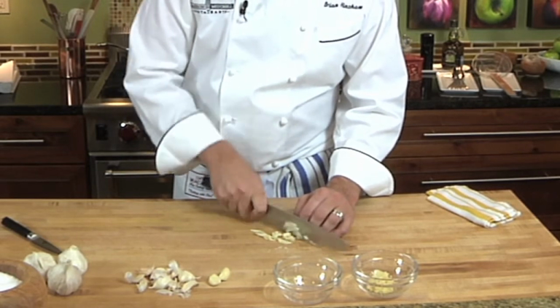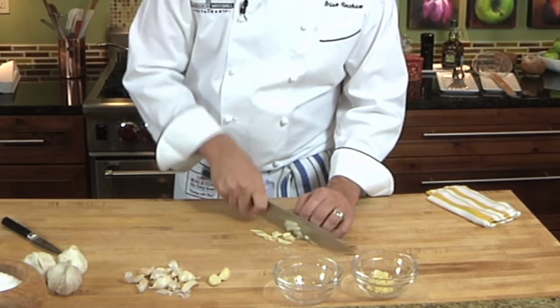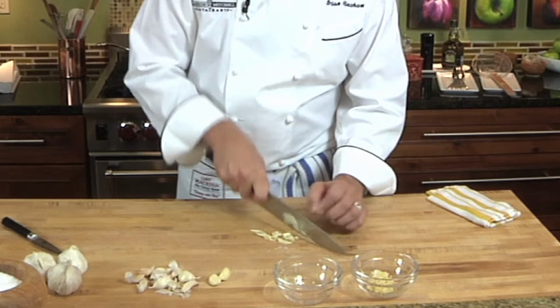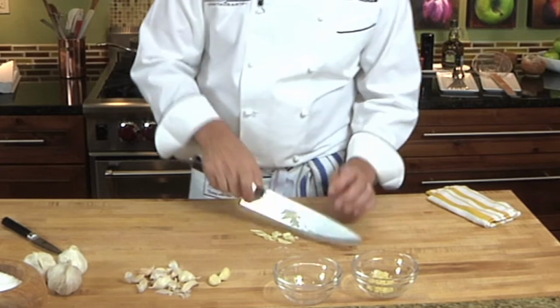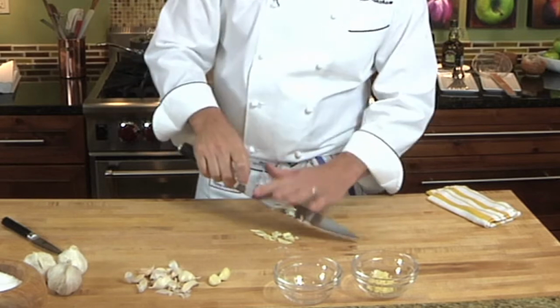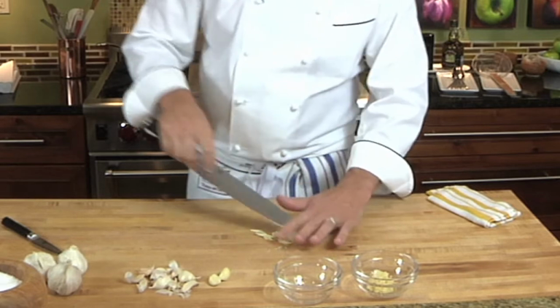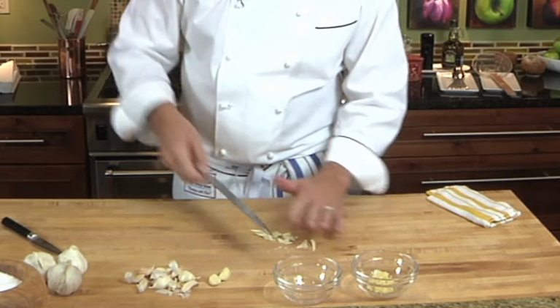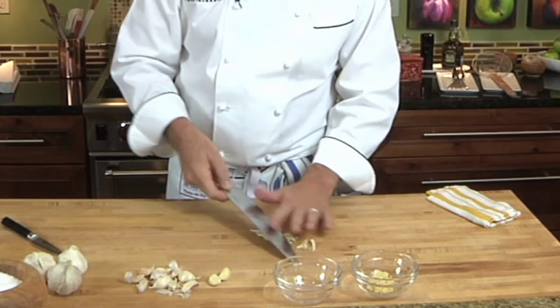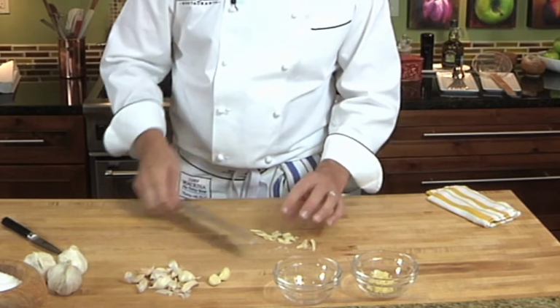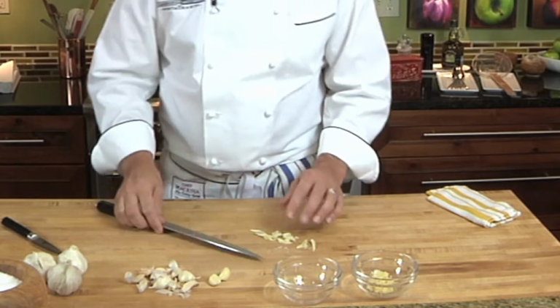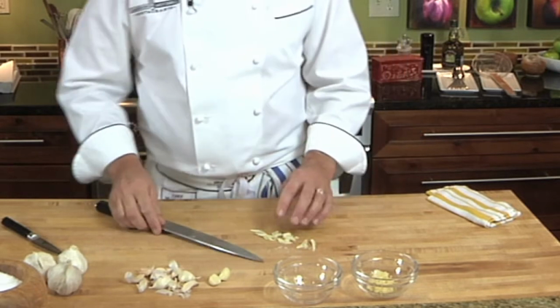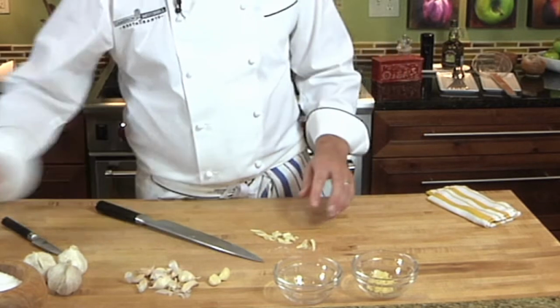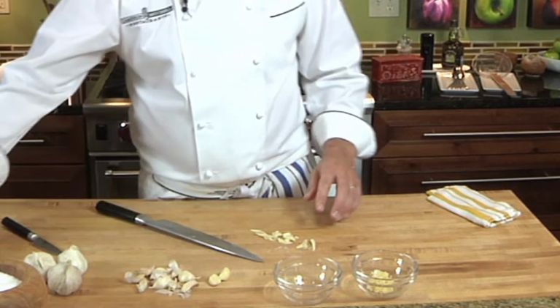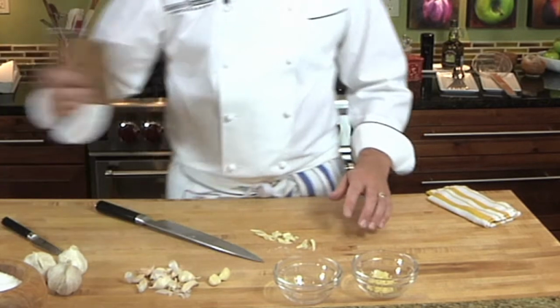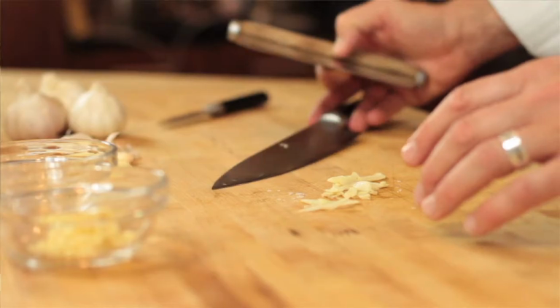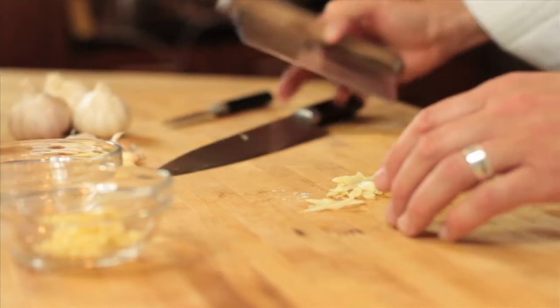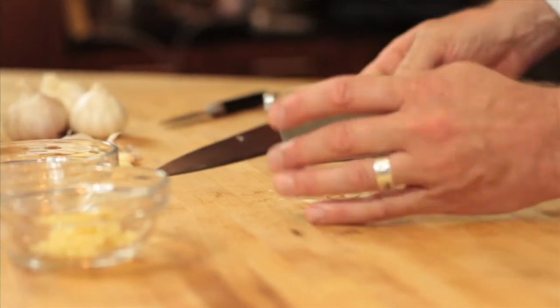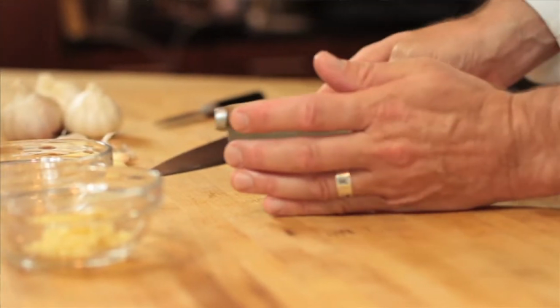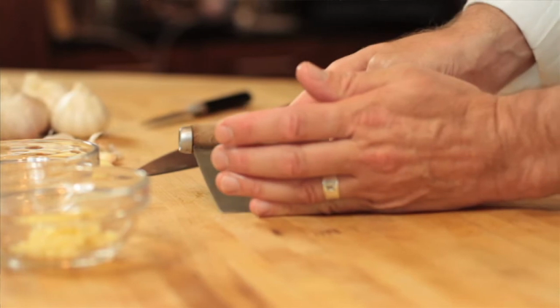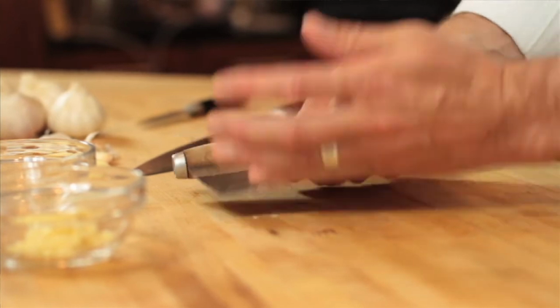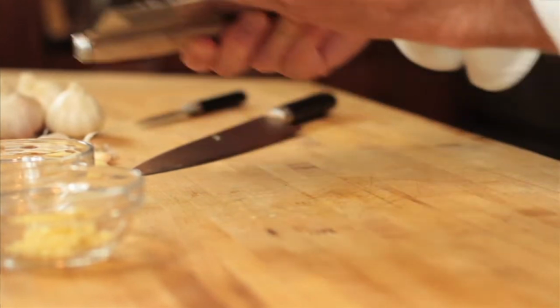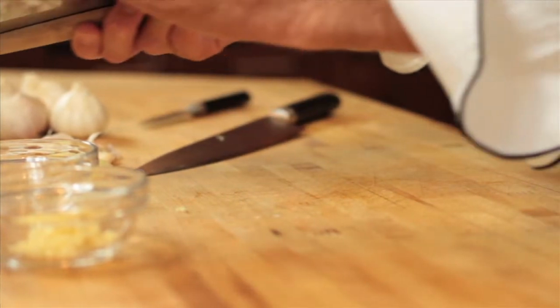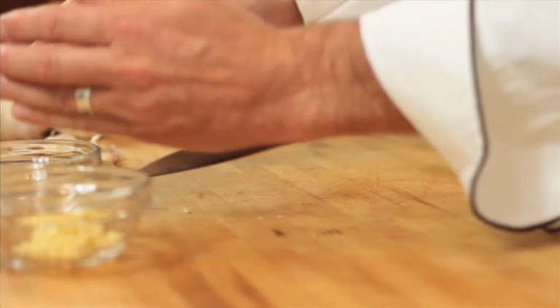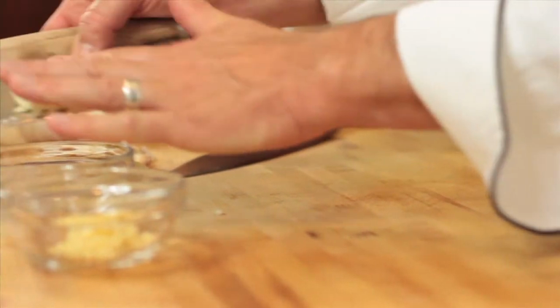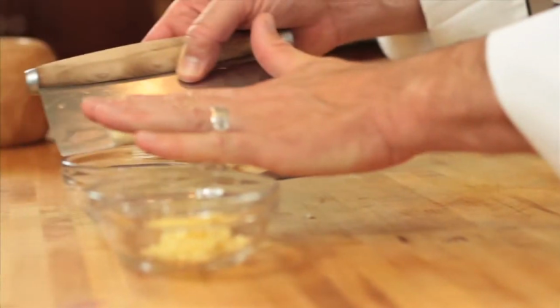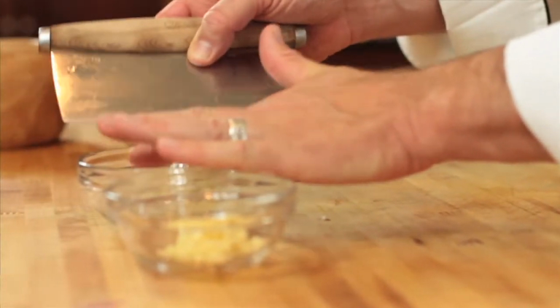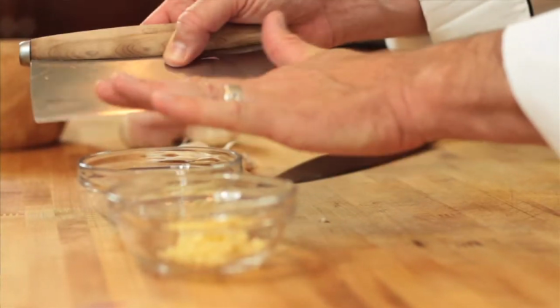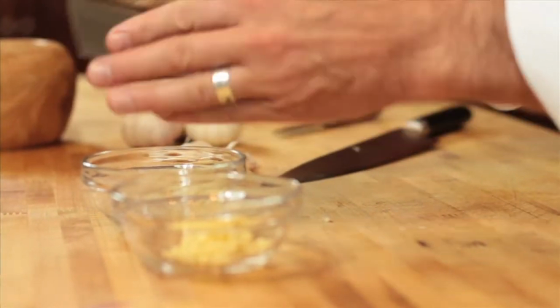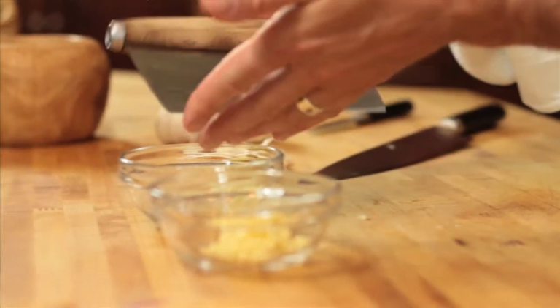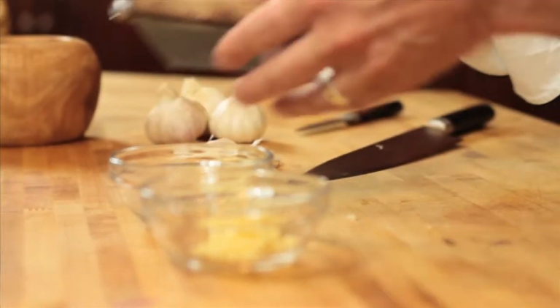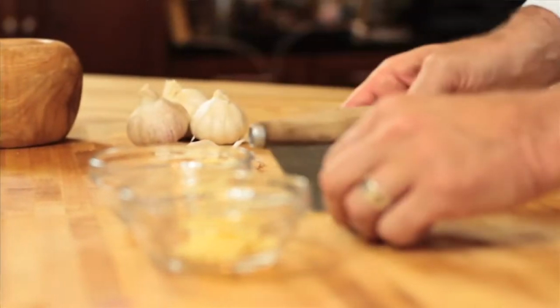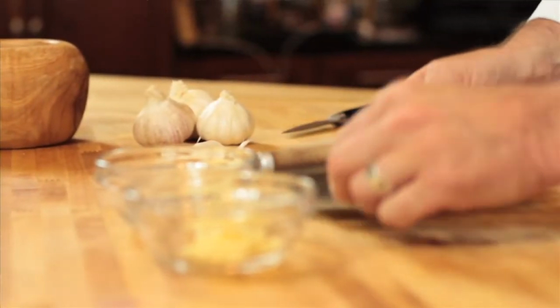The best way to make garlic sing in a dish is to use olive oil. Toast it in a little bit of extra virgin olive oil — it's the best way to start a pasta dish.